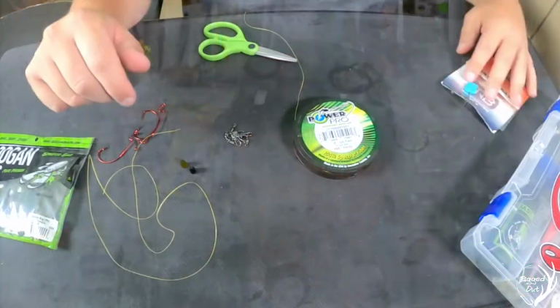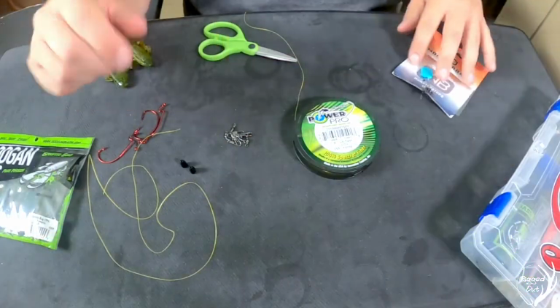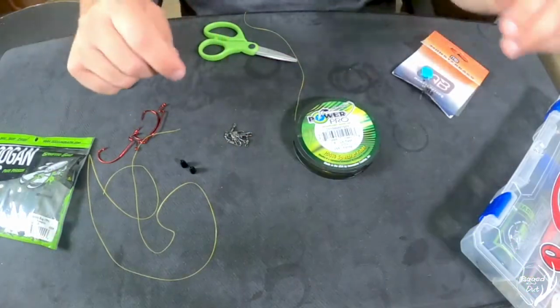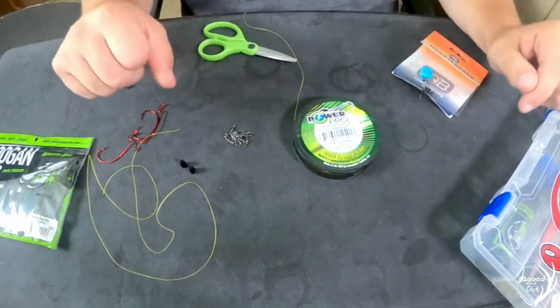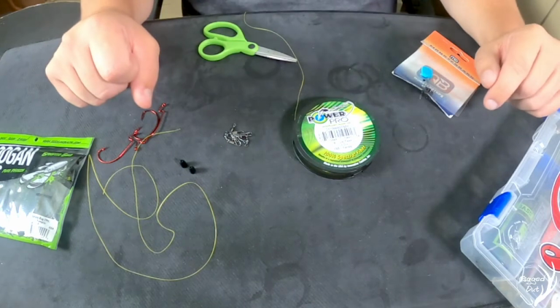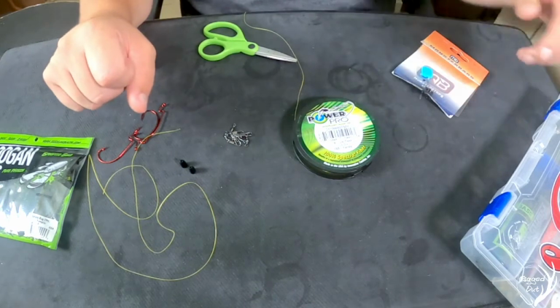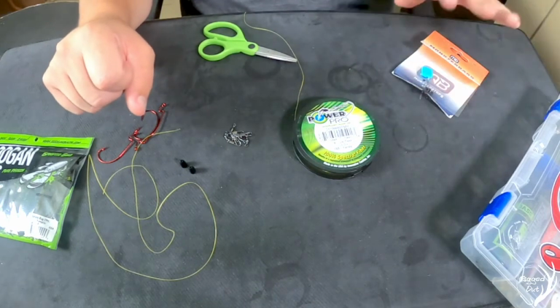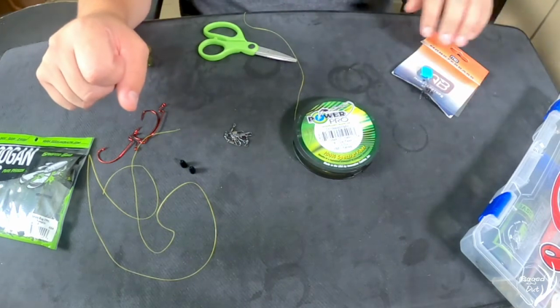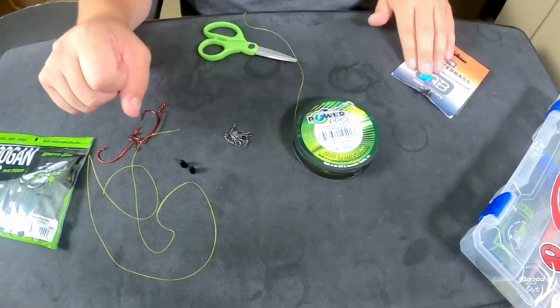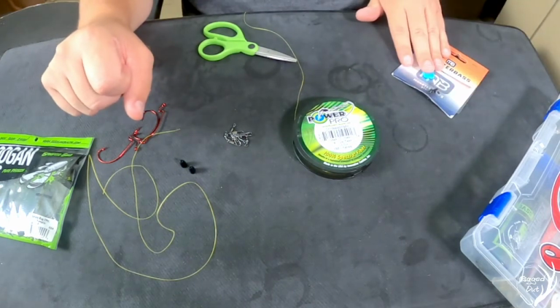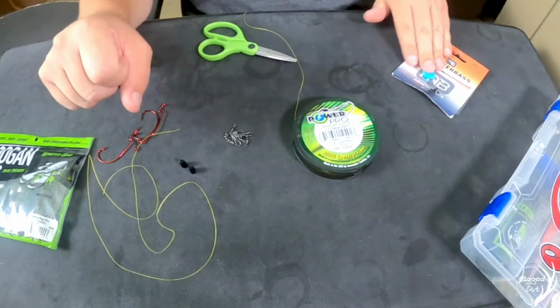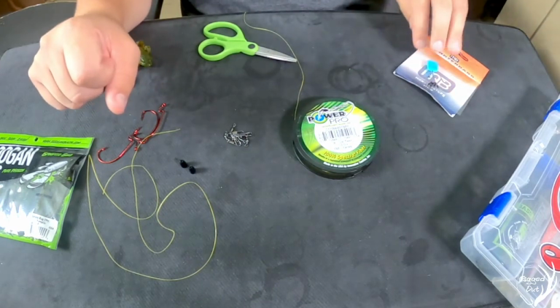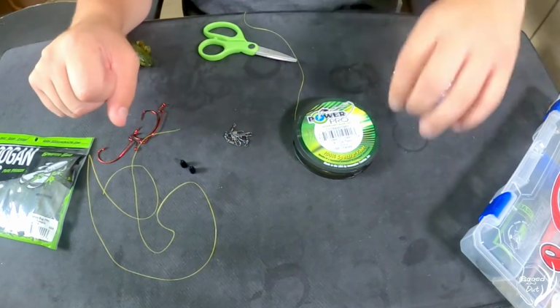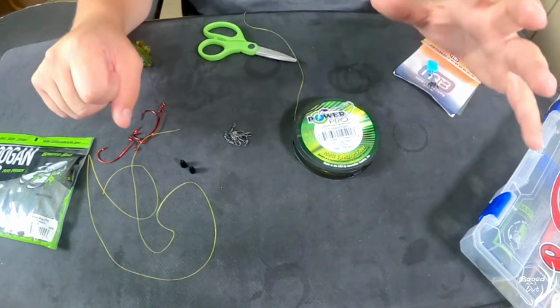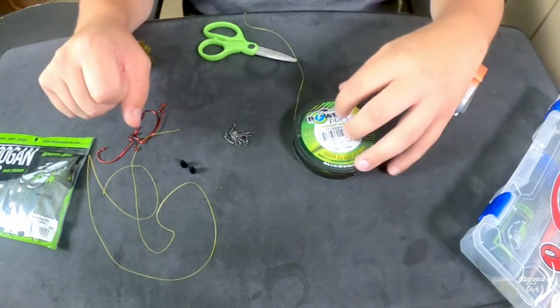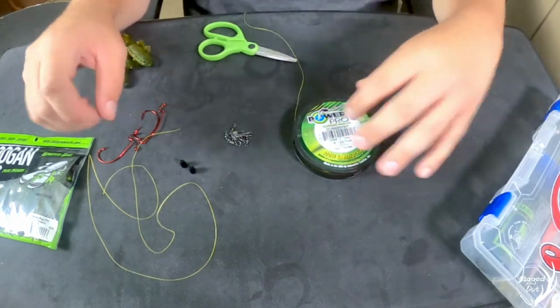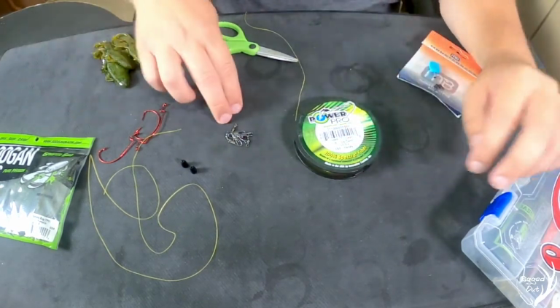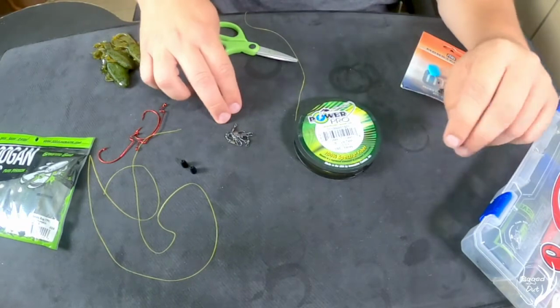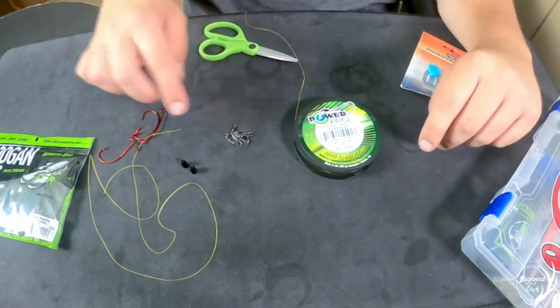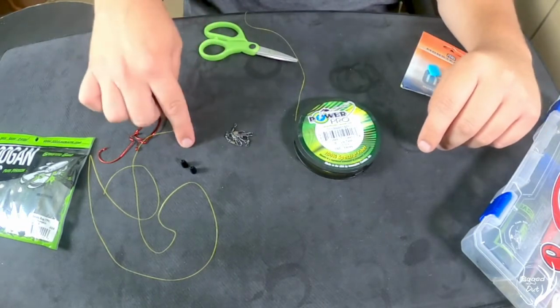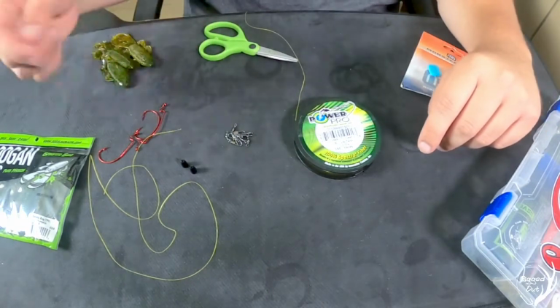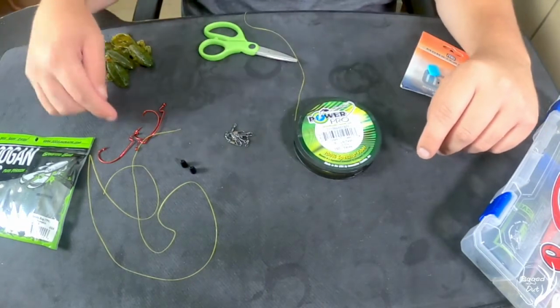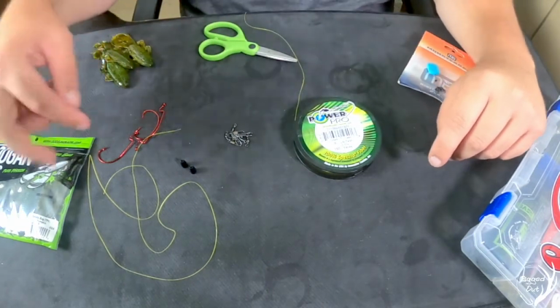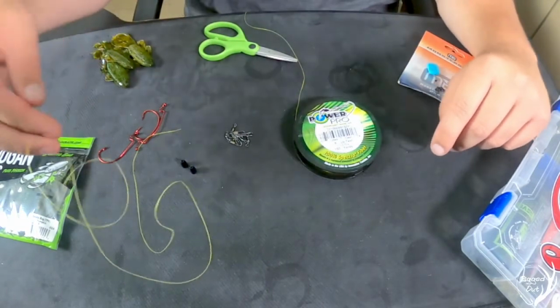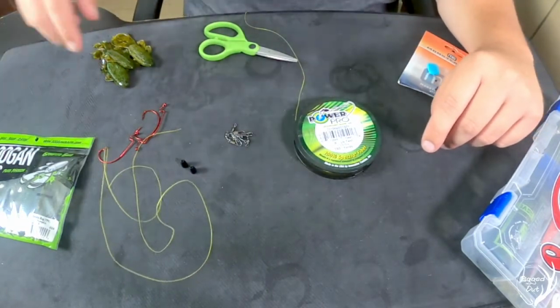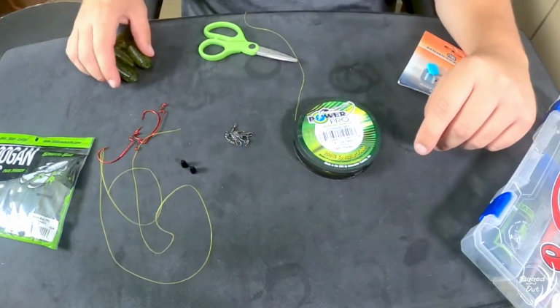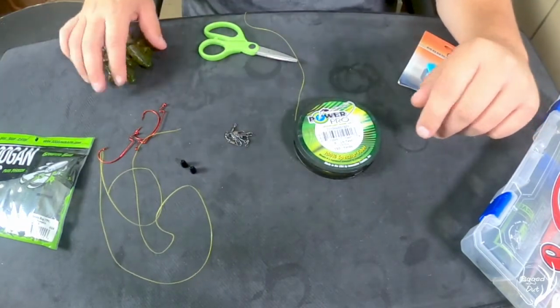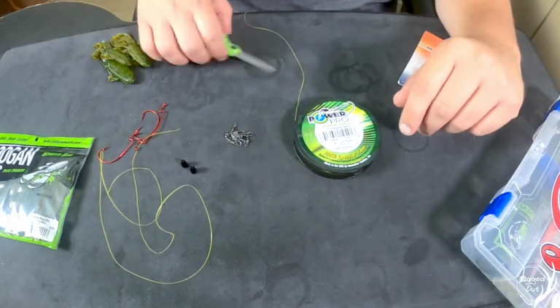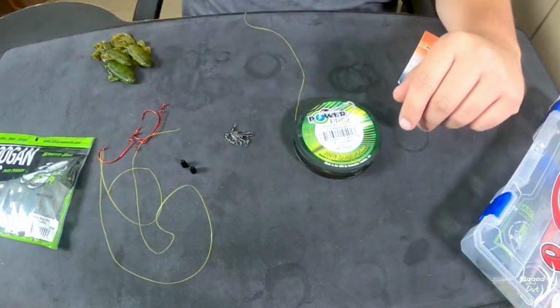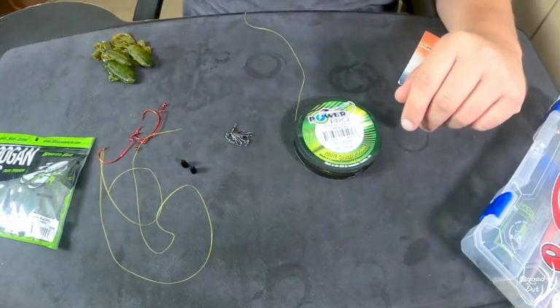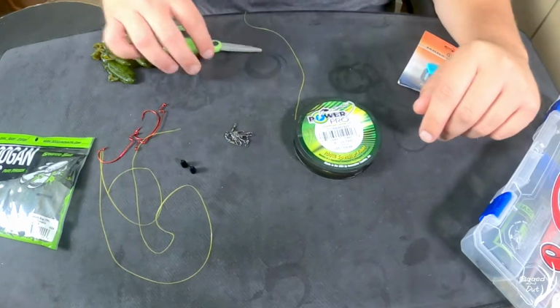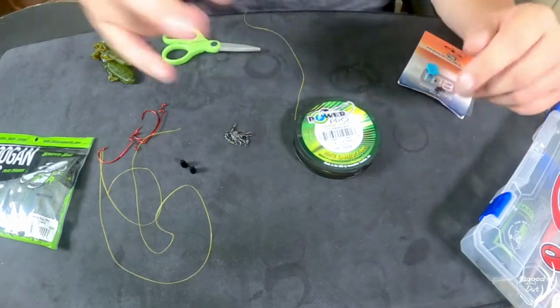Let's check out what we need to set up a Carolina rig. We're going to need some weight stops, our line, some swivels, some weights, hooks, a leader line, our soft plastic, and of course, some scissors.